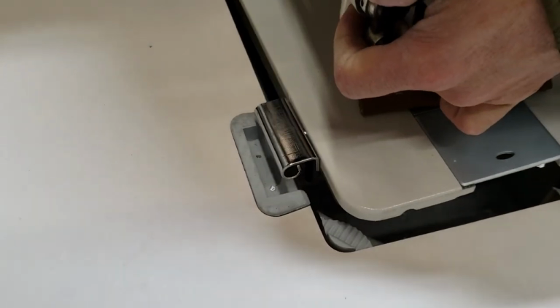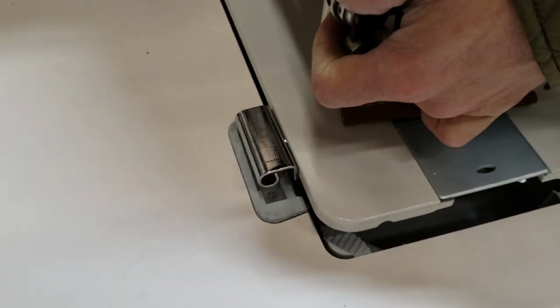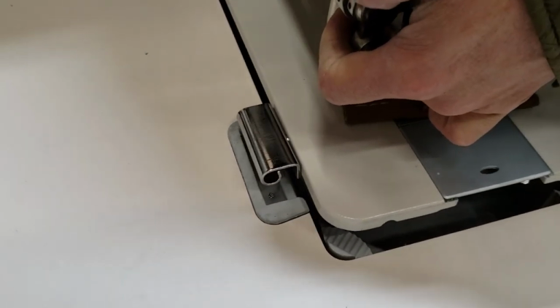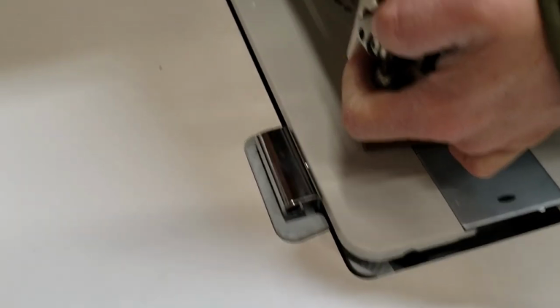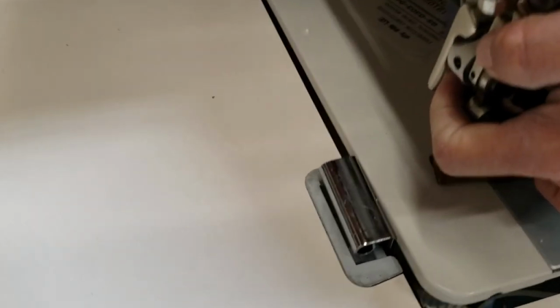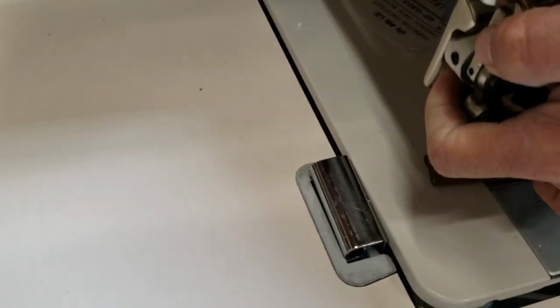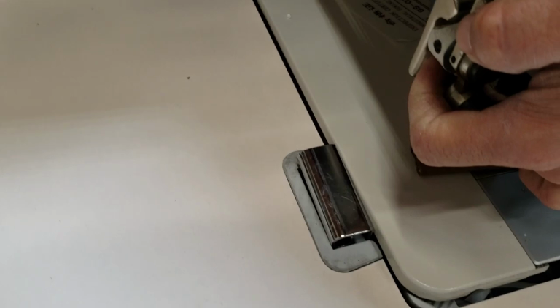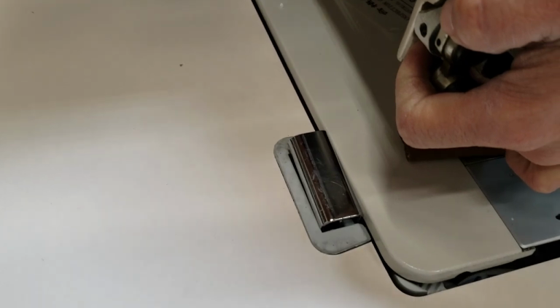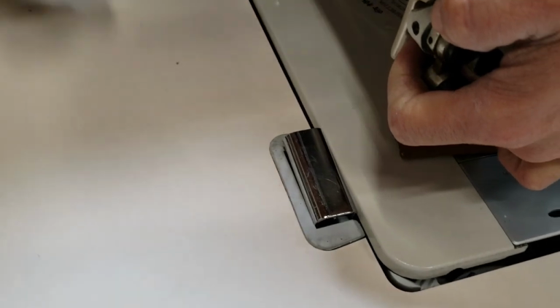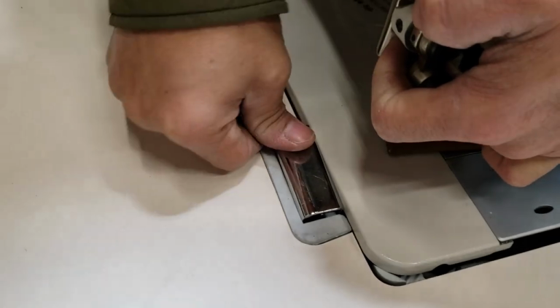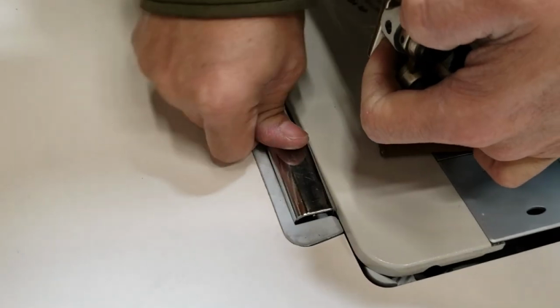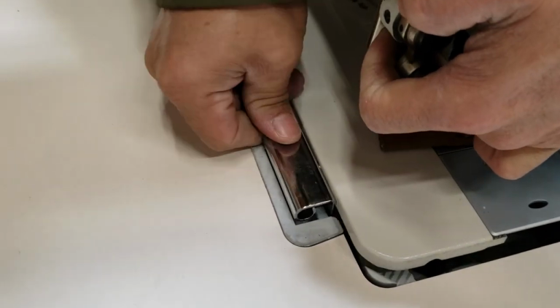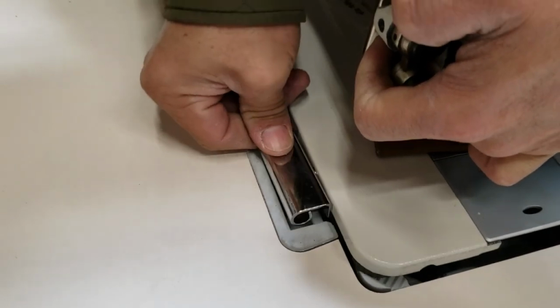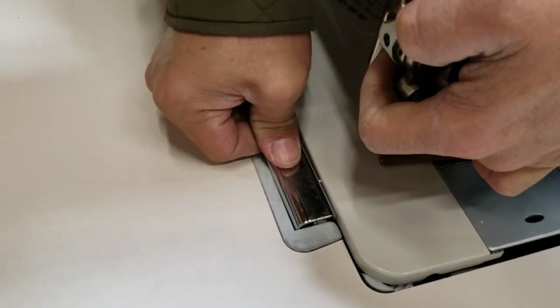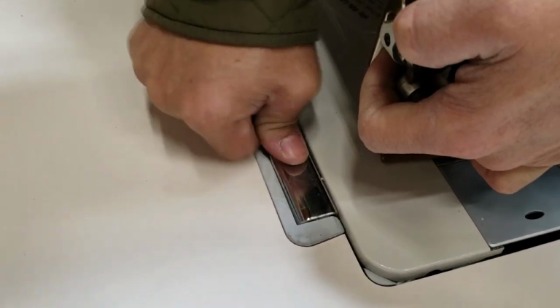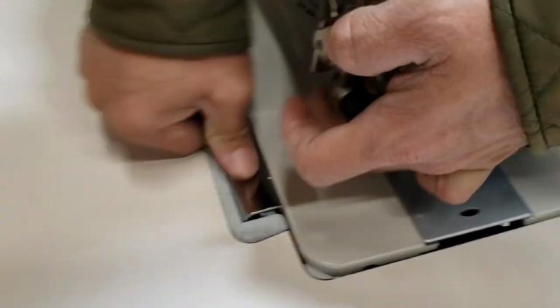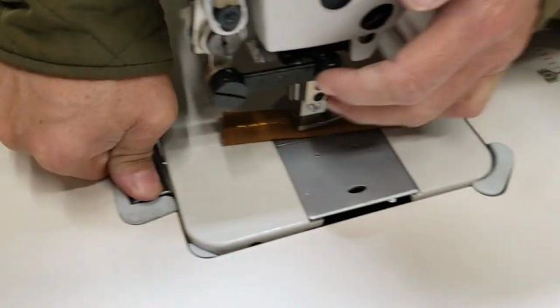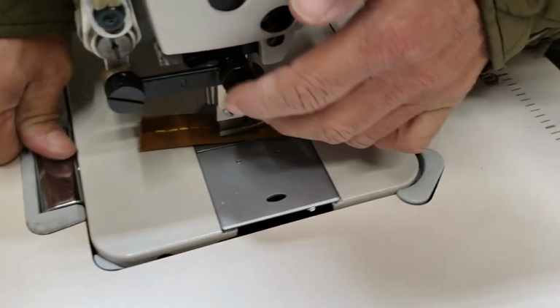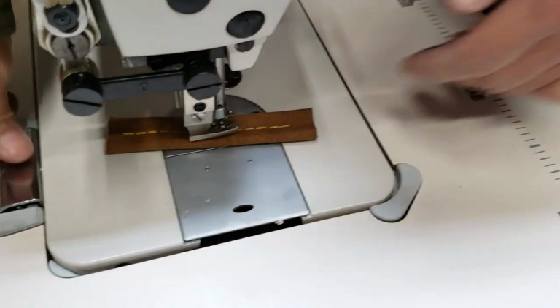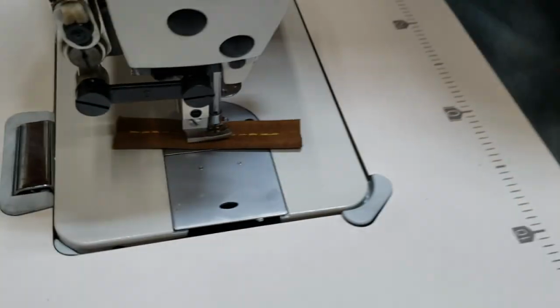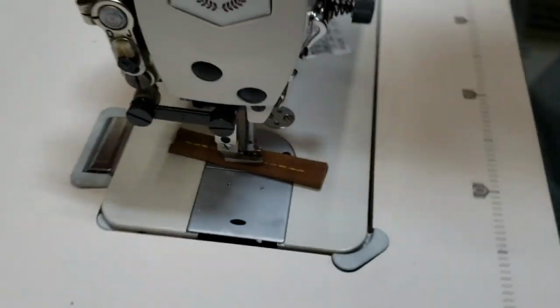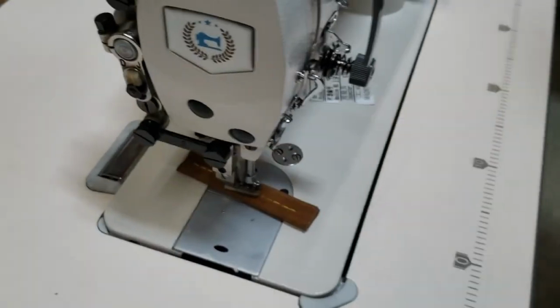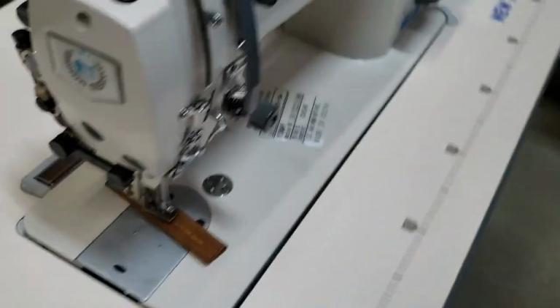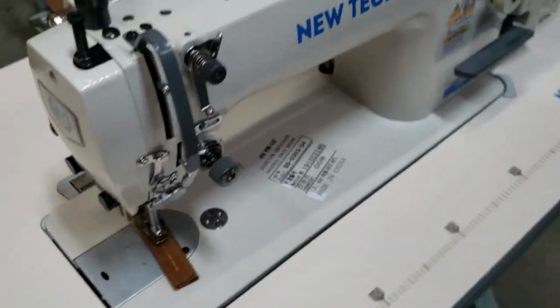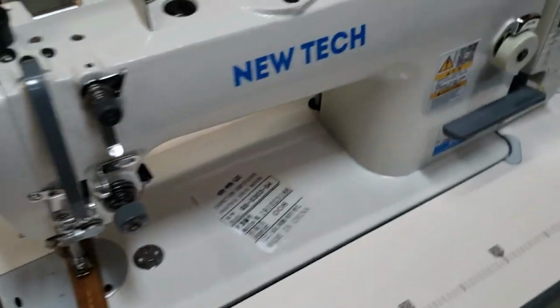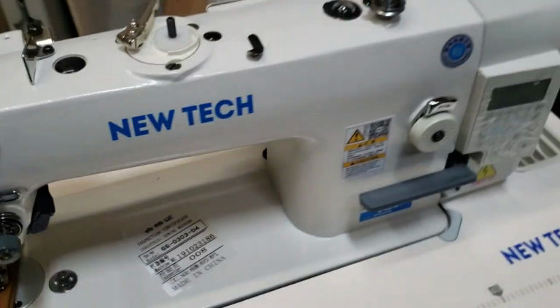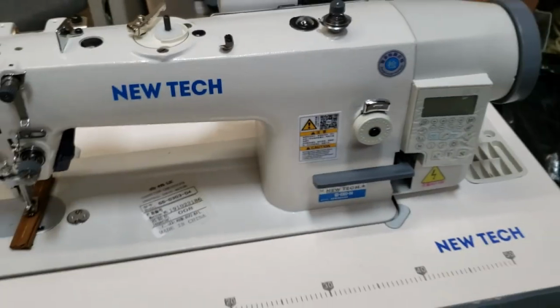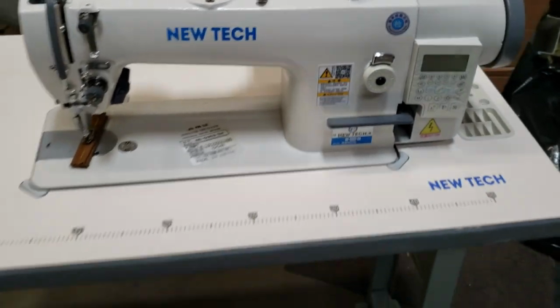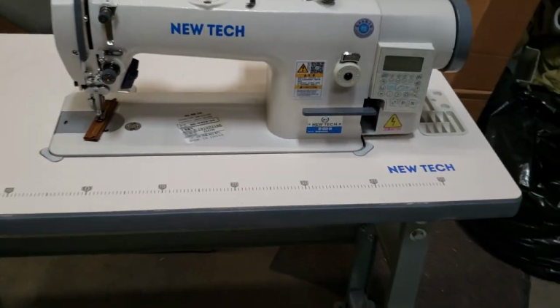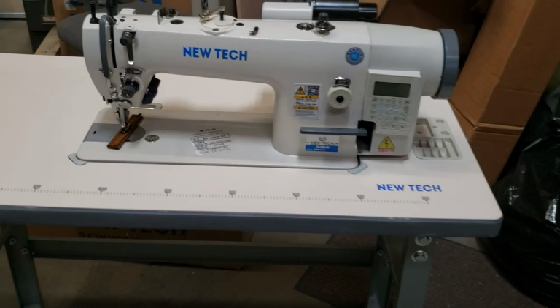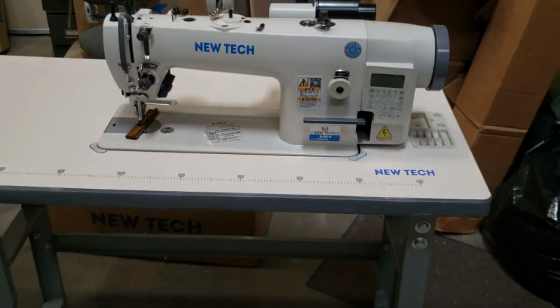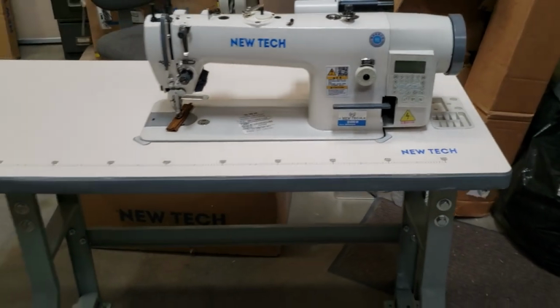Here is the machine — we bring in the machine and put it right there. You see the hinges falling into place — that's it. Perfect, look at that — almost done.